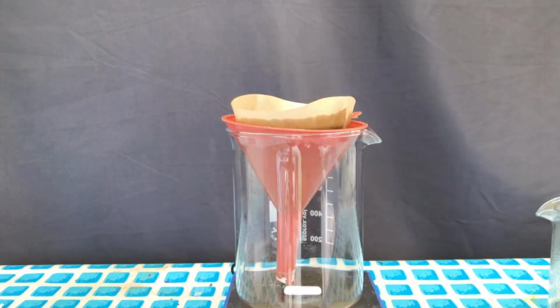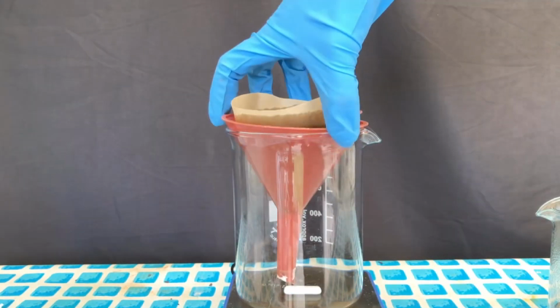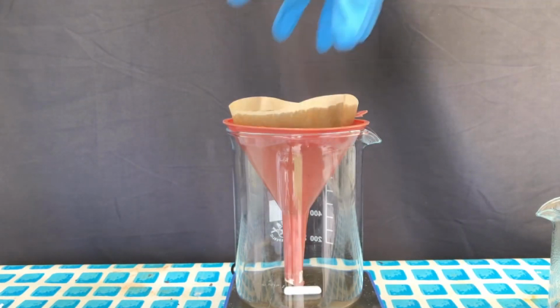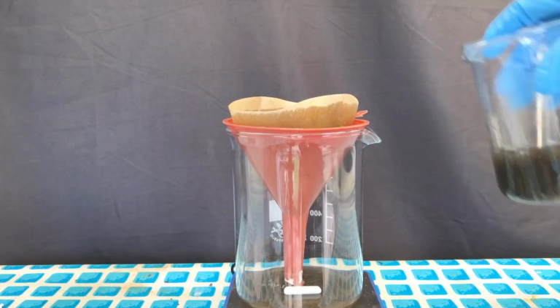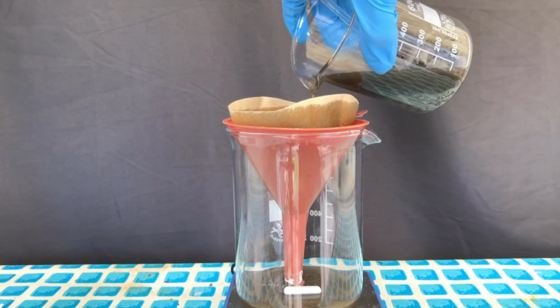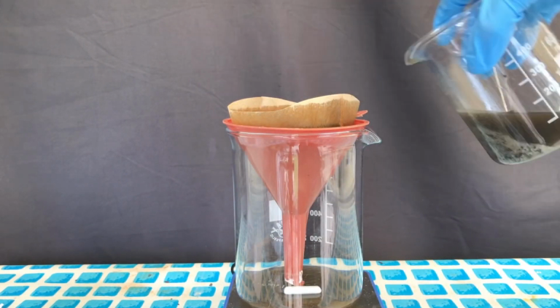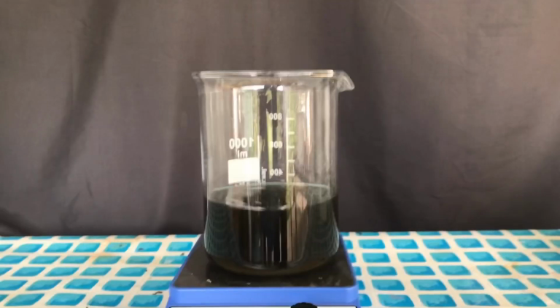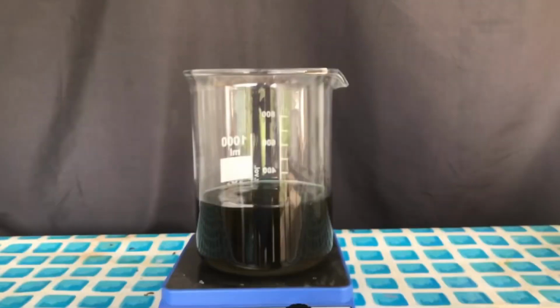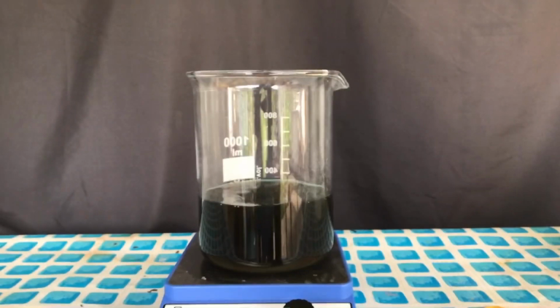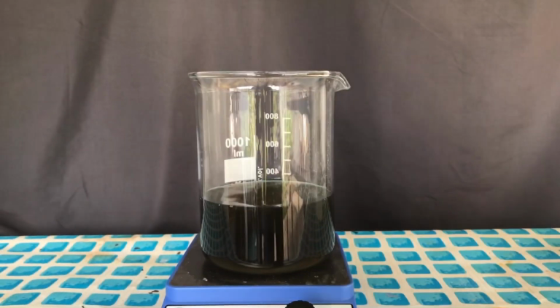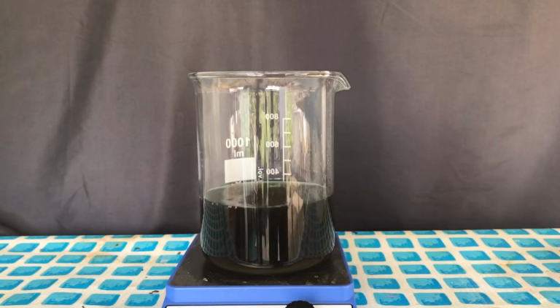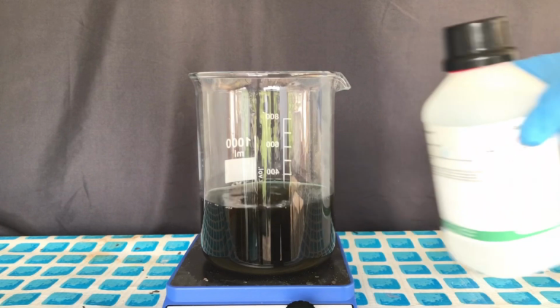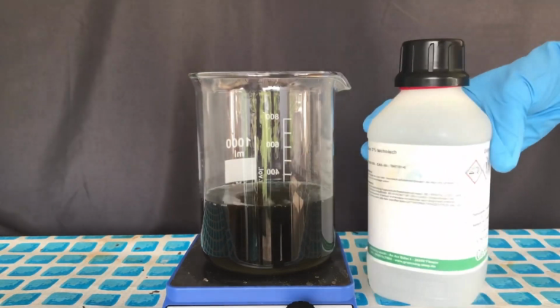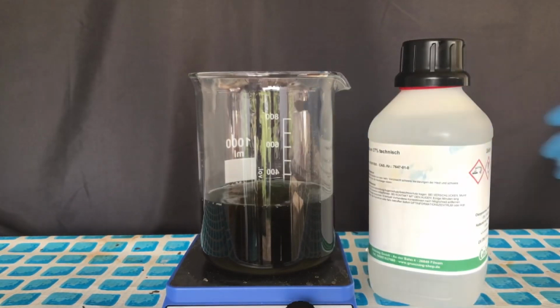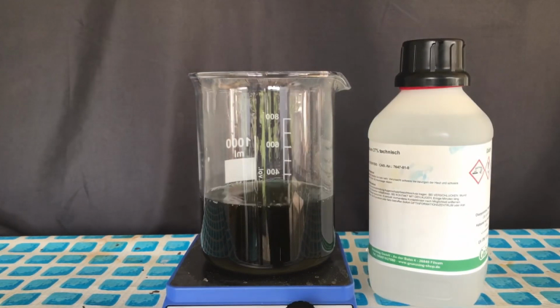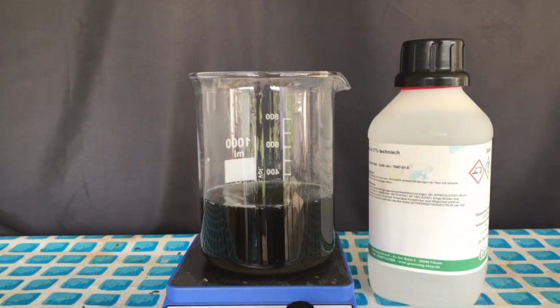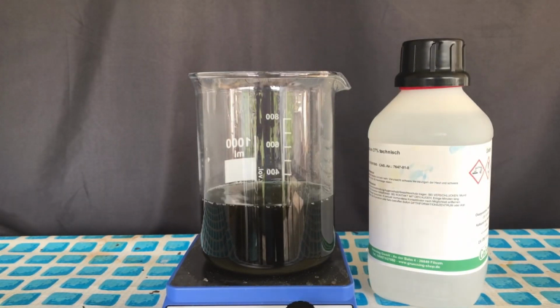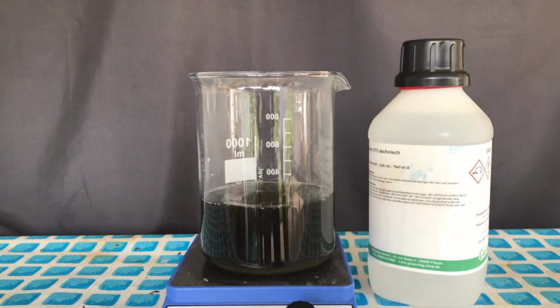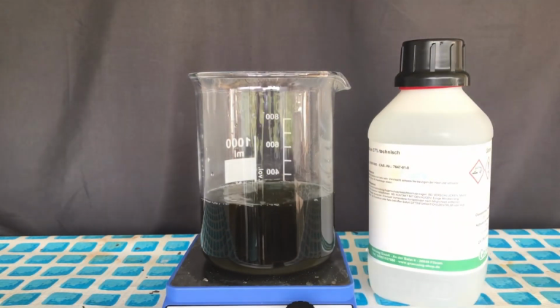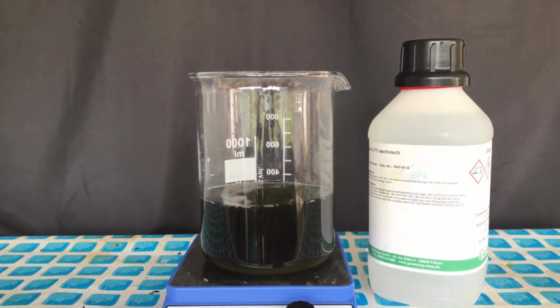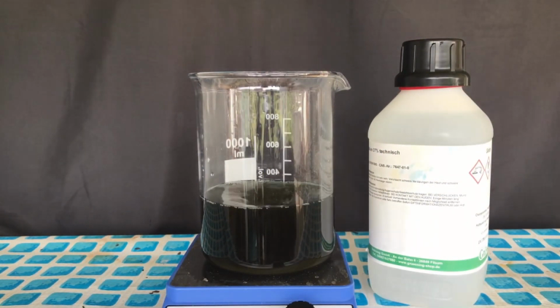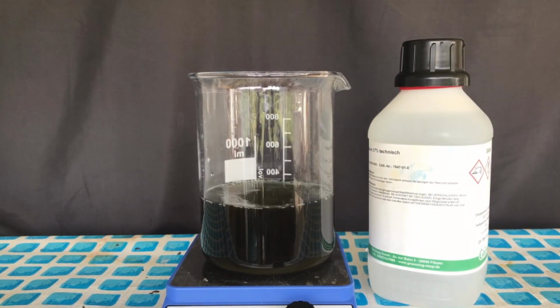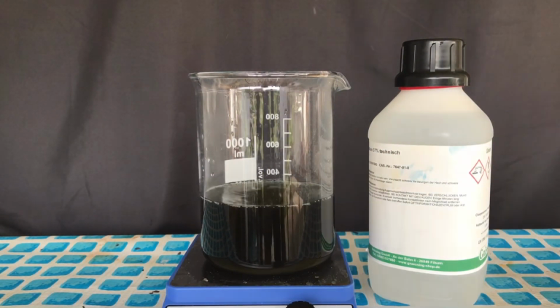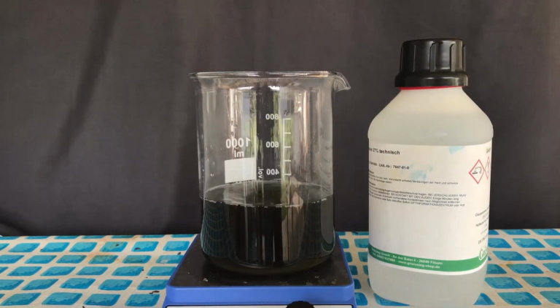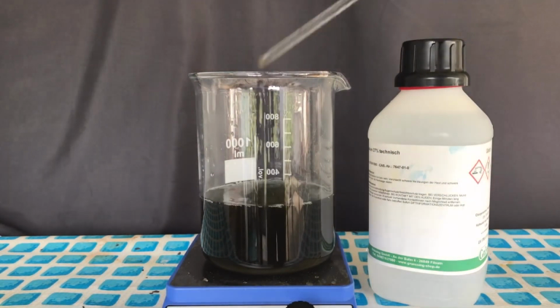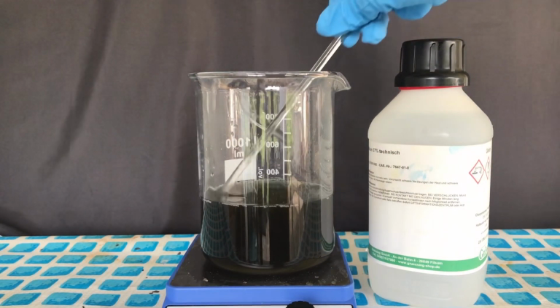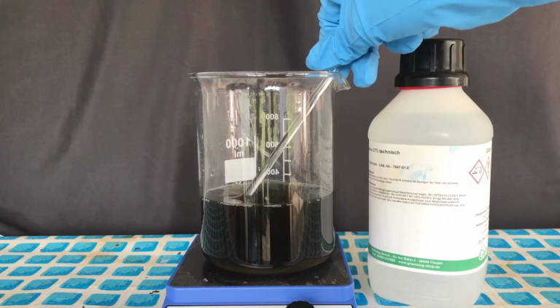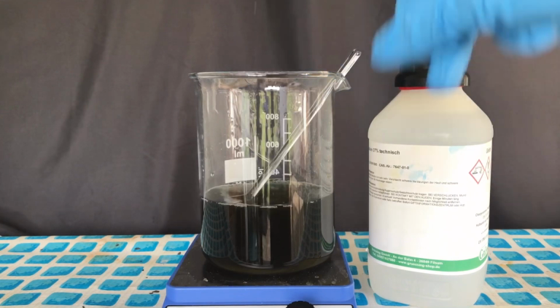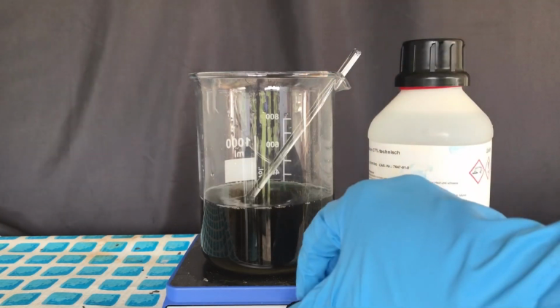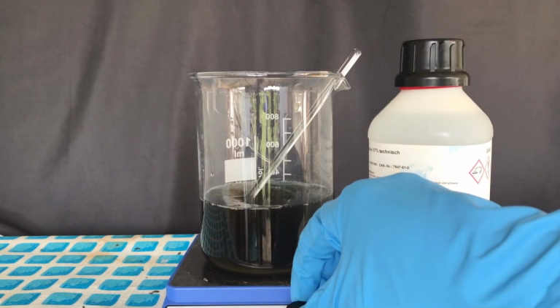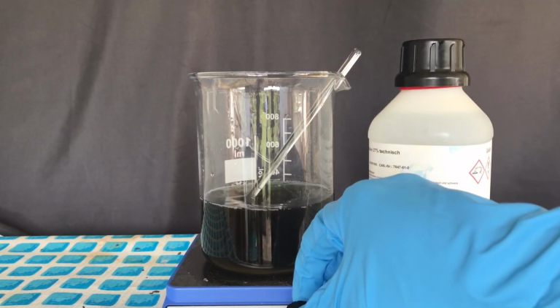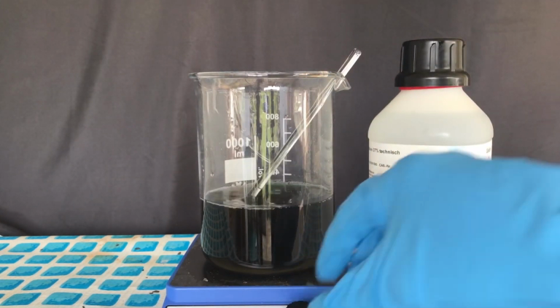I hope that the sodium hydroxide didn't dissolve the filter, but it worked out just fine. The solution was black because a lot of the iron from the steel can was dissolved as iron hydroxide or something like that.